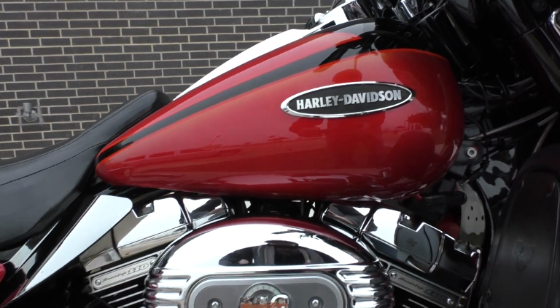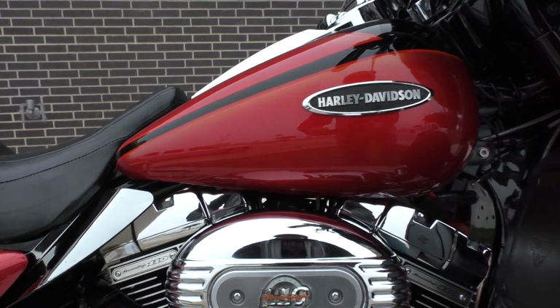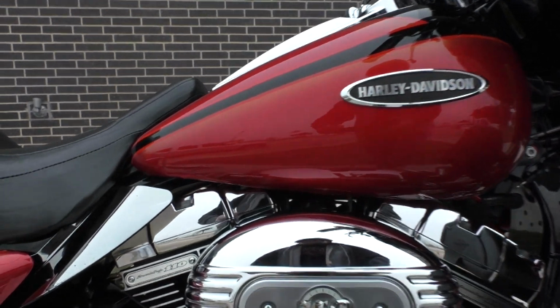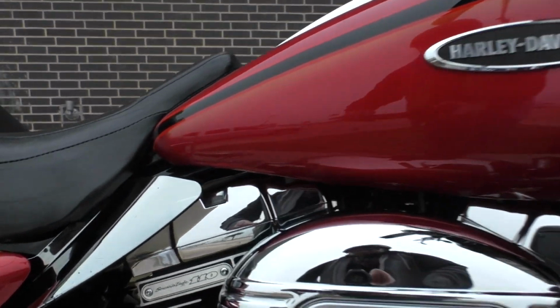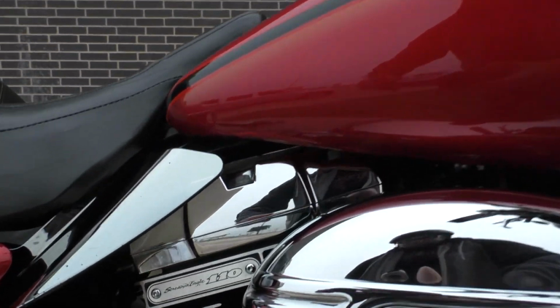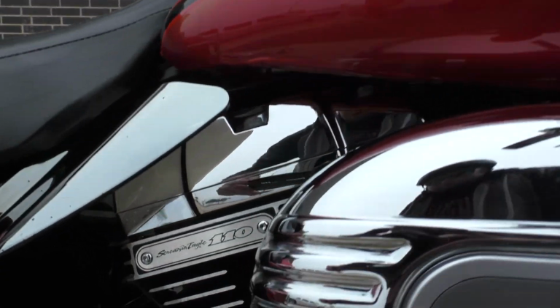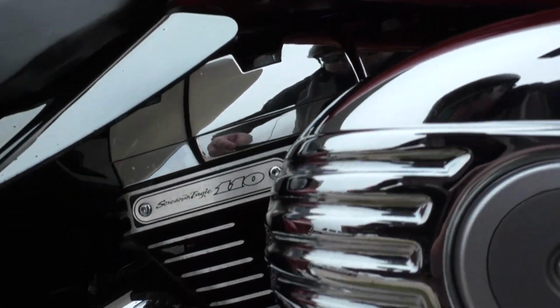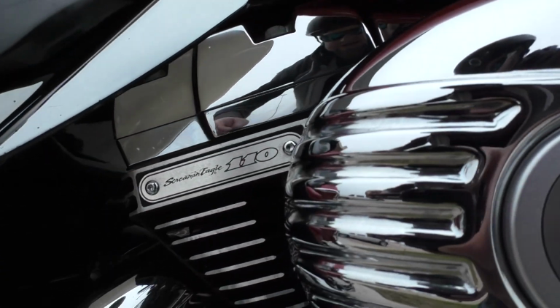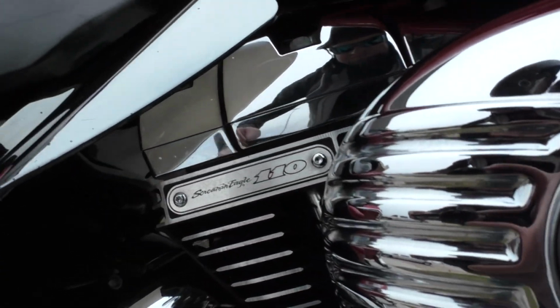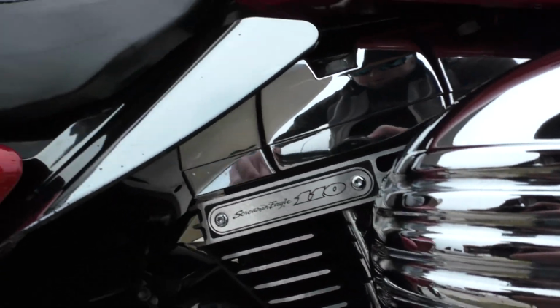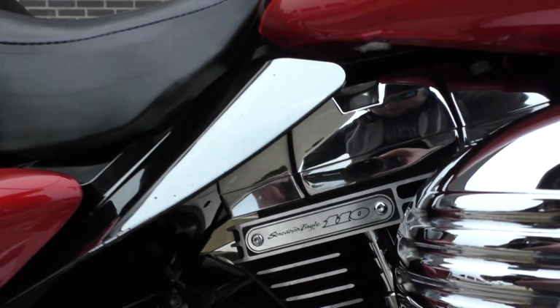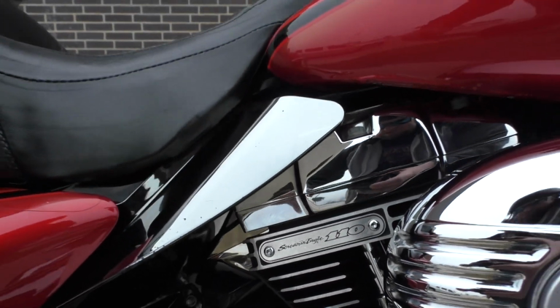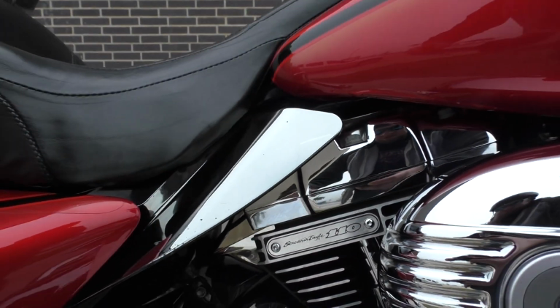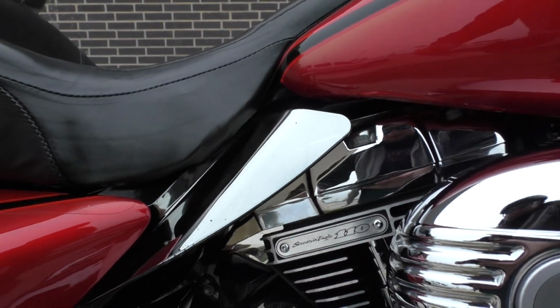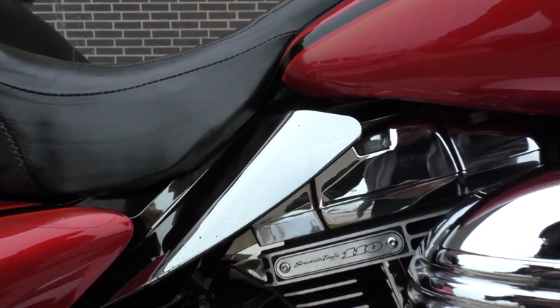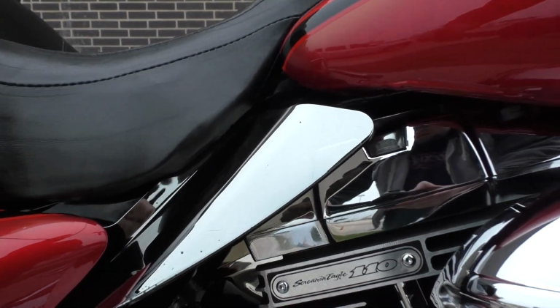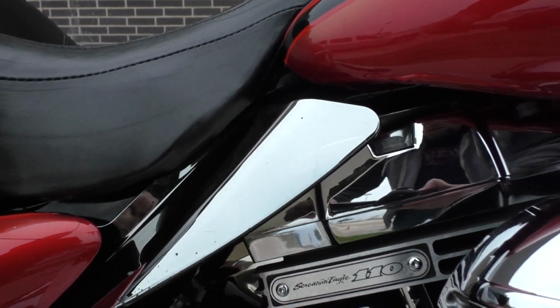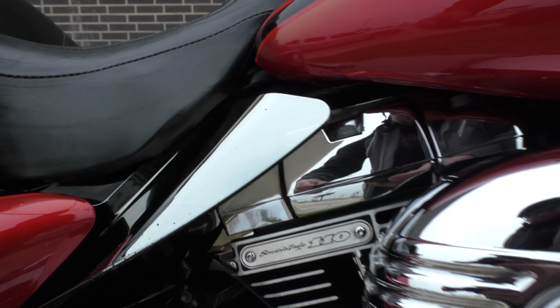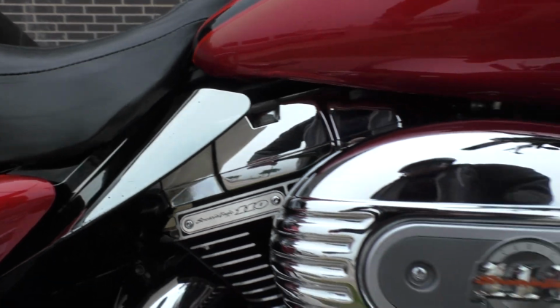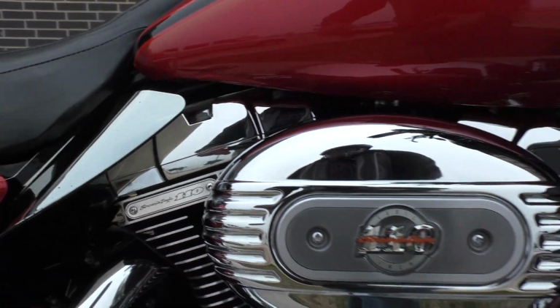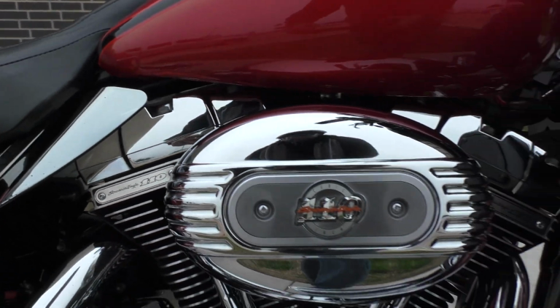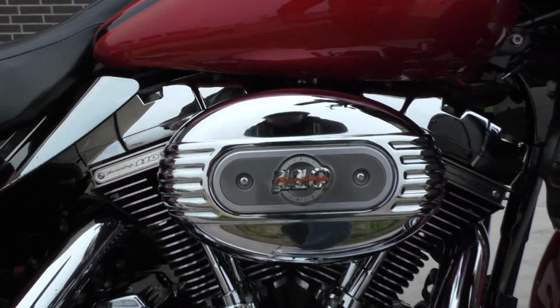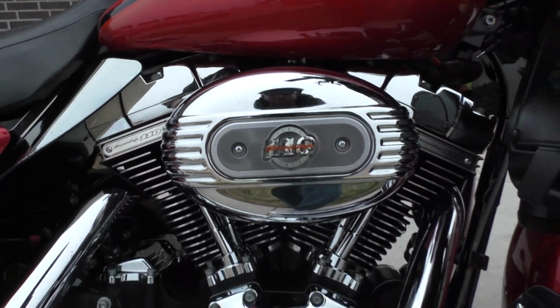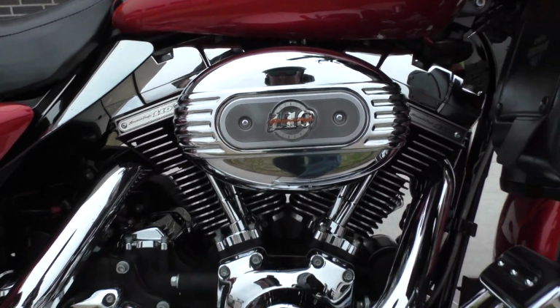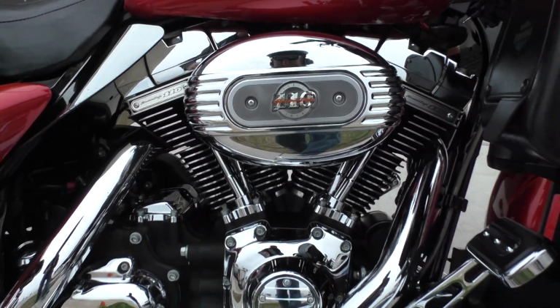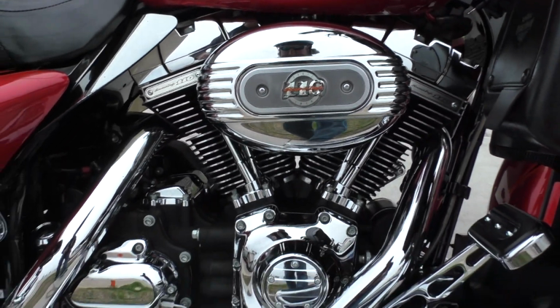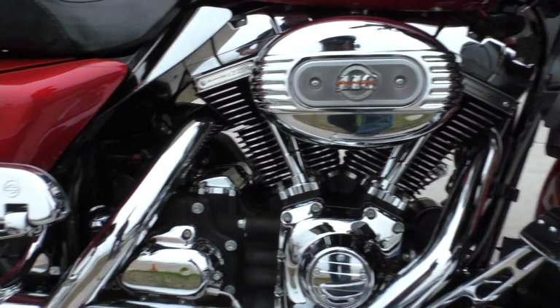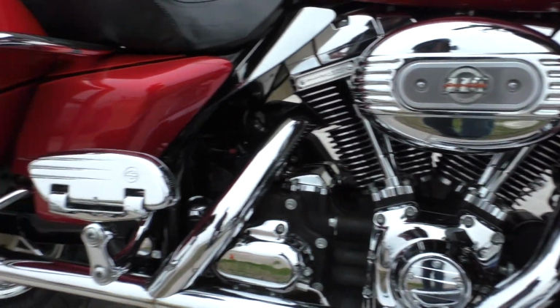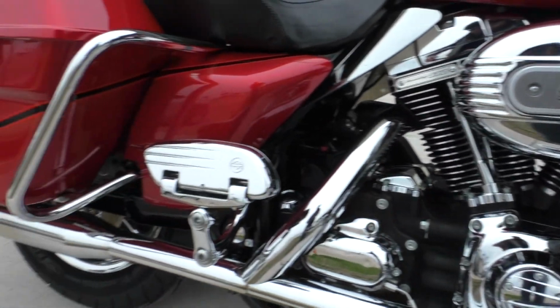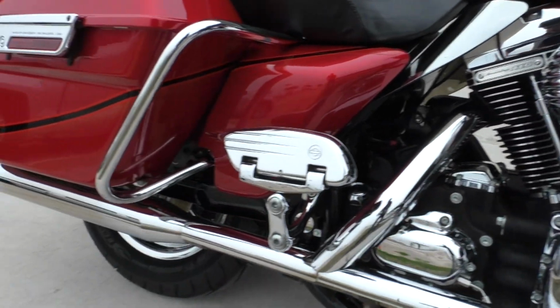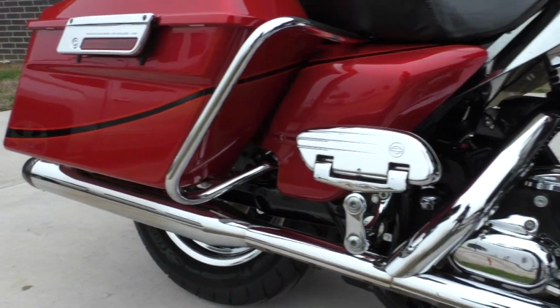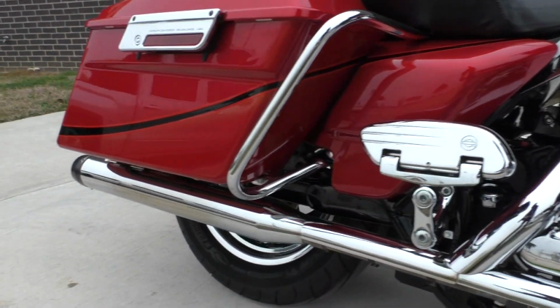It's got the Screamin' Eagle 110-inch motor, 6-speed transmission. You got the heat shields on there, high flow breather. It's got some Reinhardt pipes.